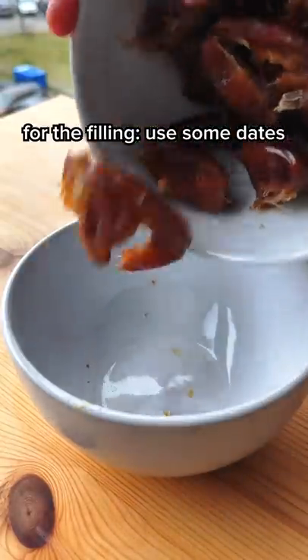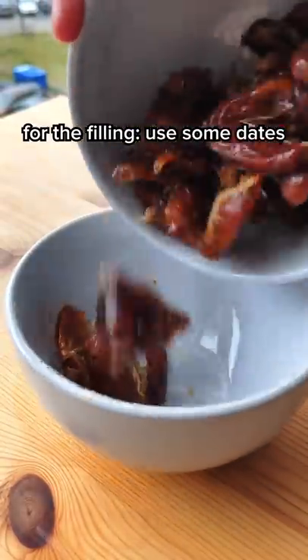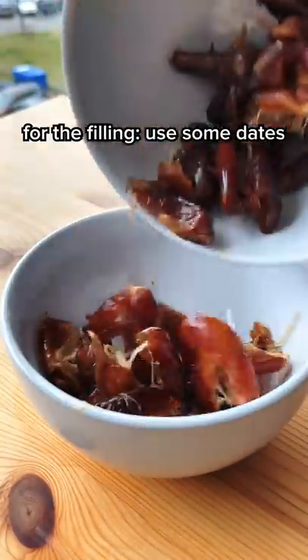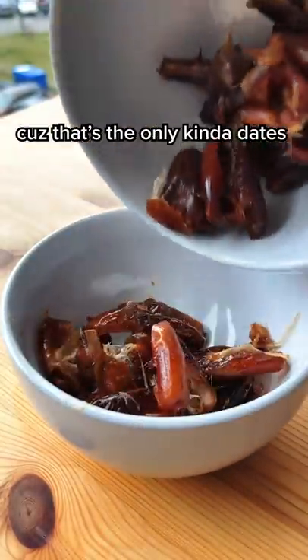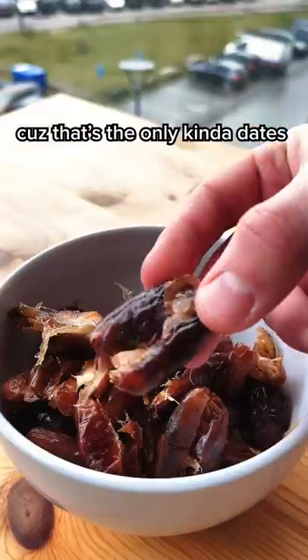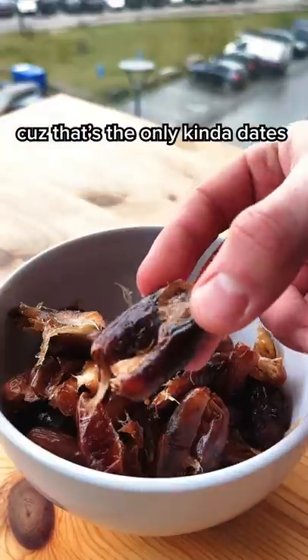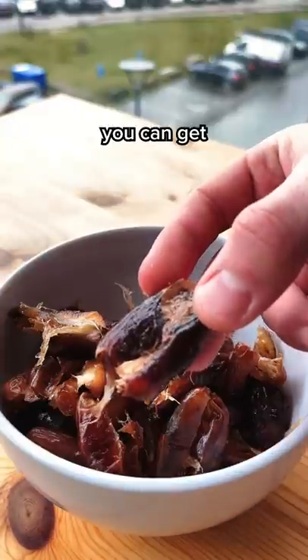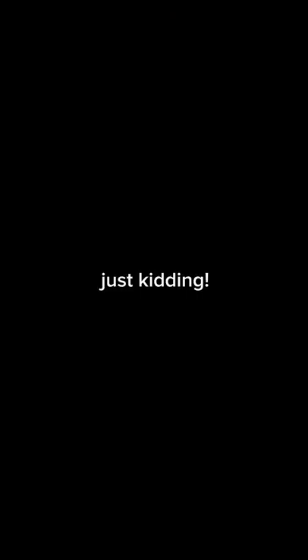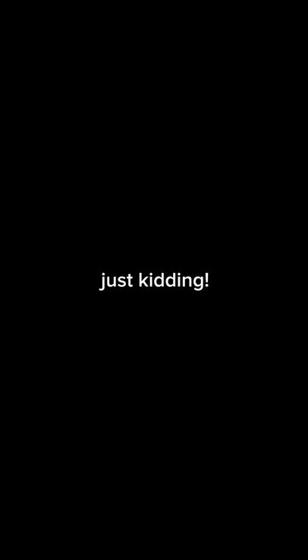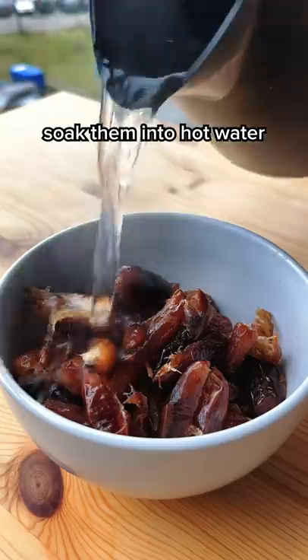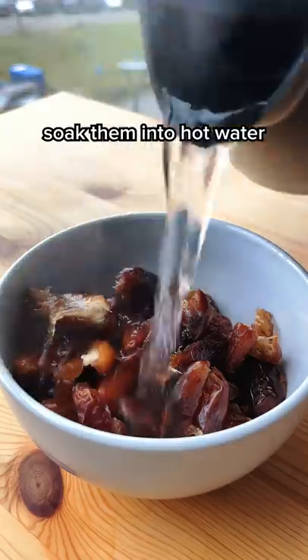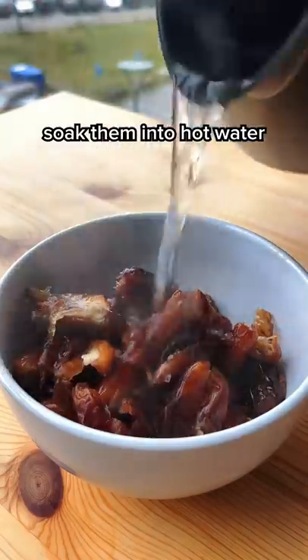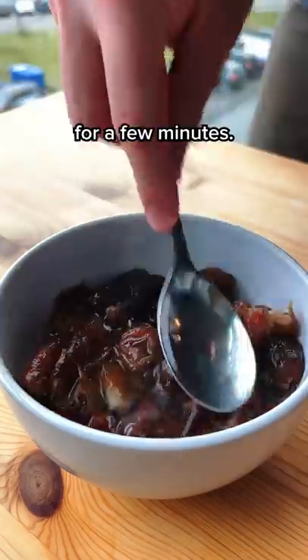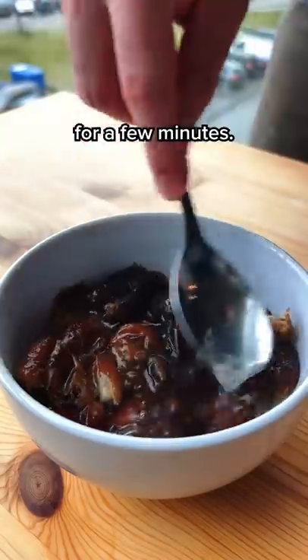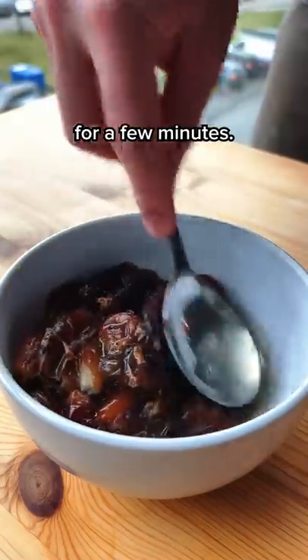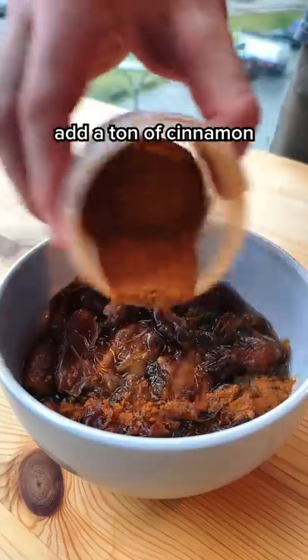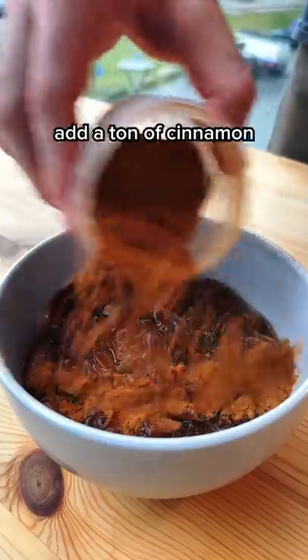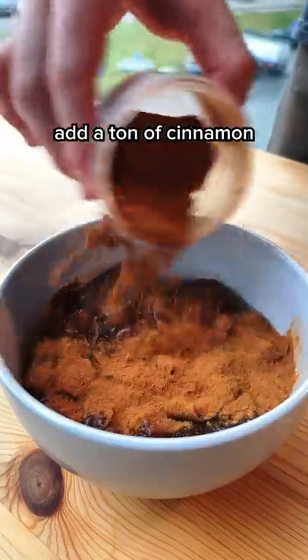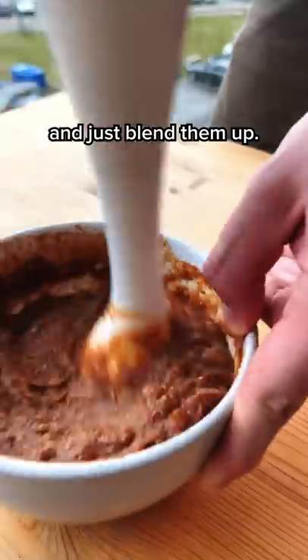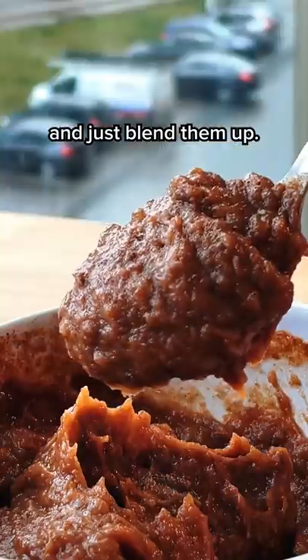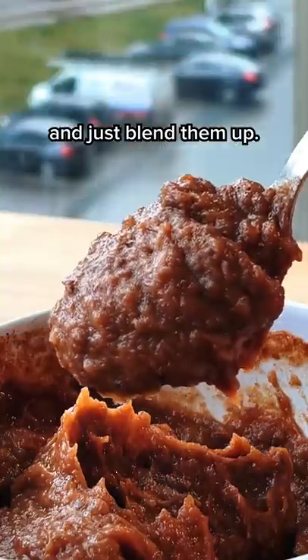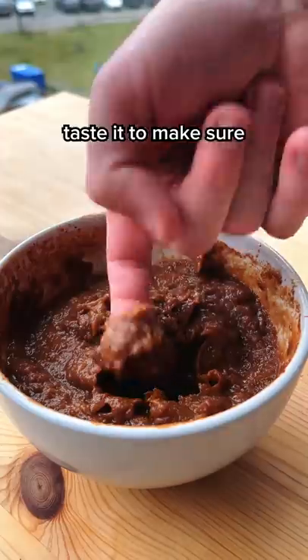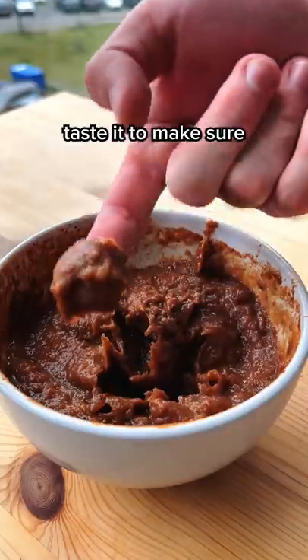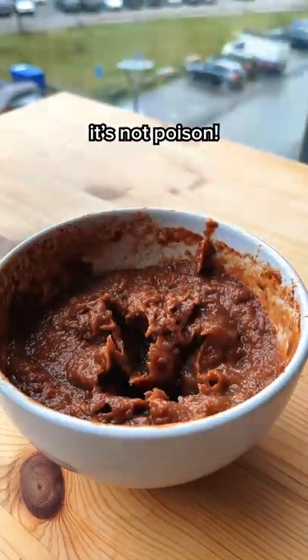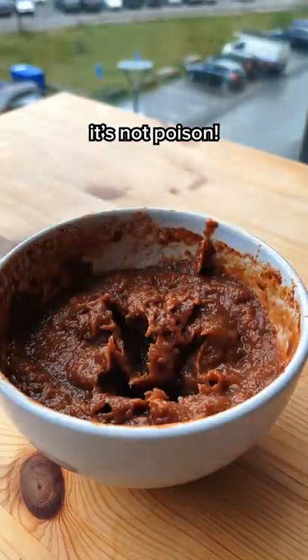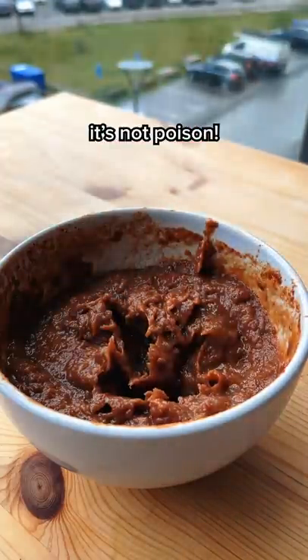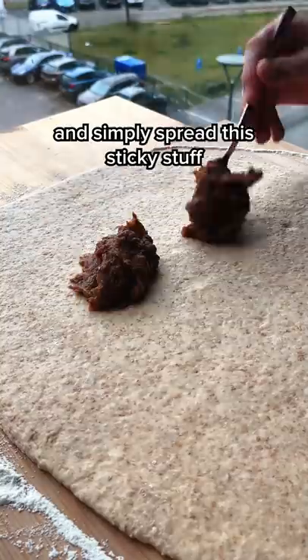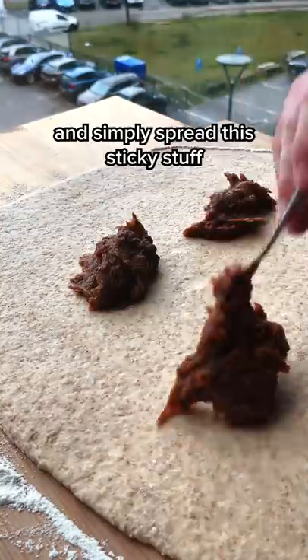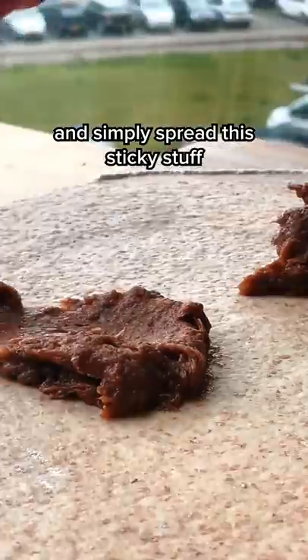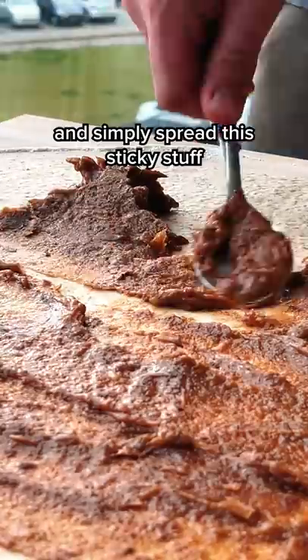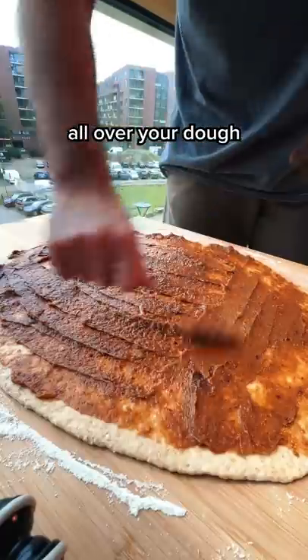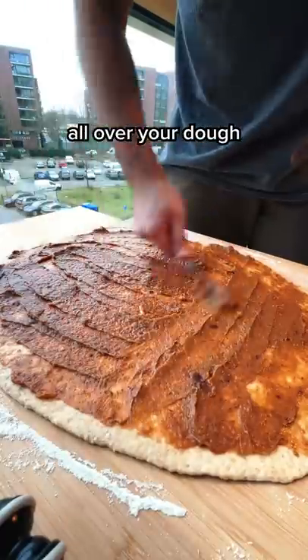For the filling, you're gonna use some dates because that's the only kind of dates you can get. Just kidding. Soak them in hot water for a few minutes, add a ton of cinnamon, and just blend them up. Taste it to make sure it's not poison, and simply spread this sticky stuff all over your dough.